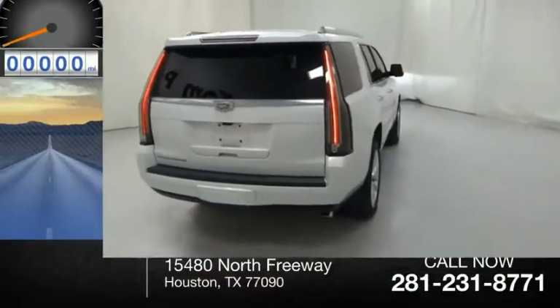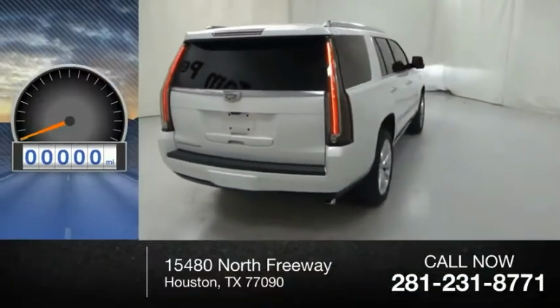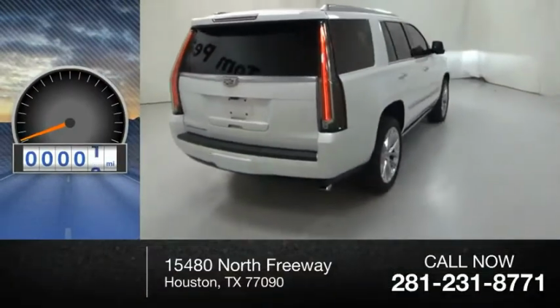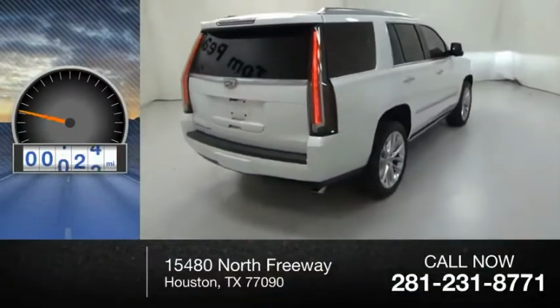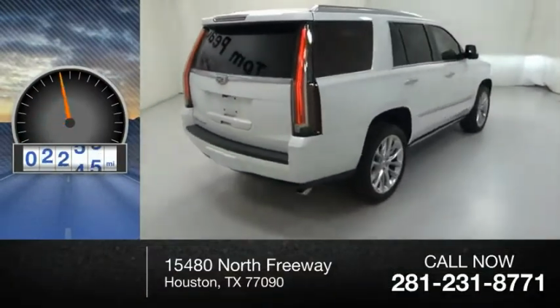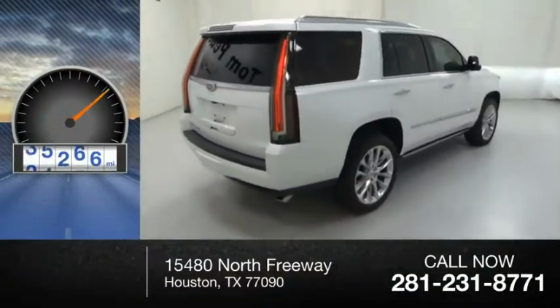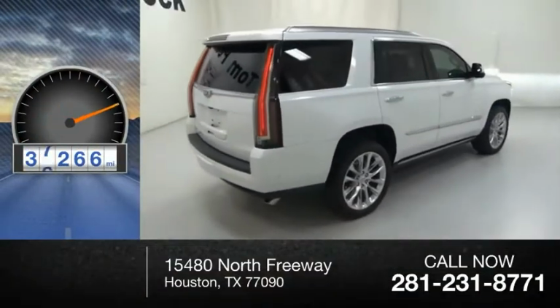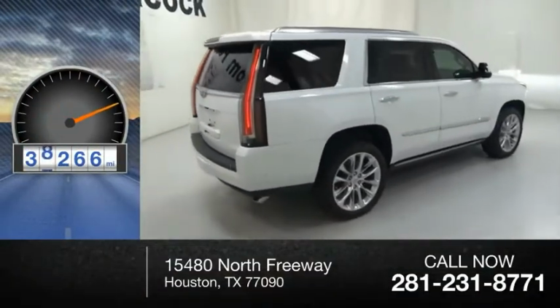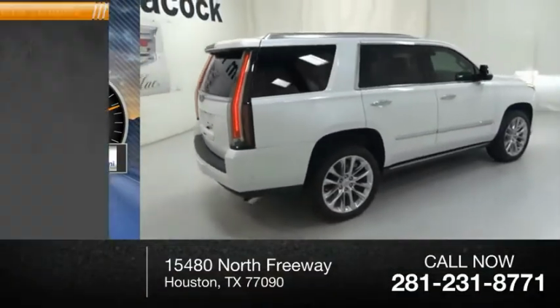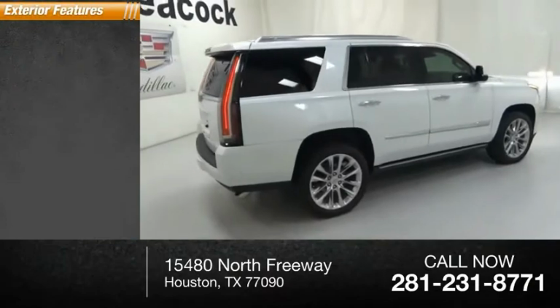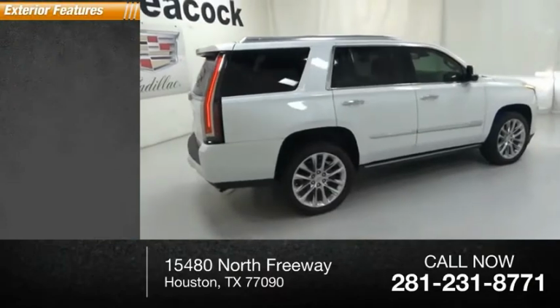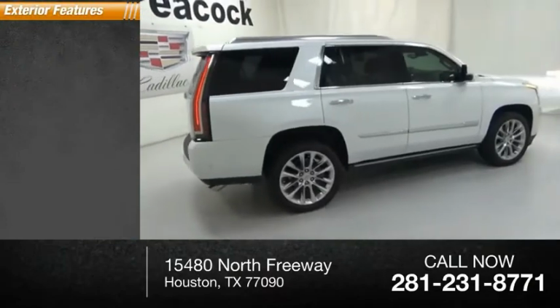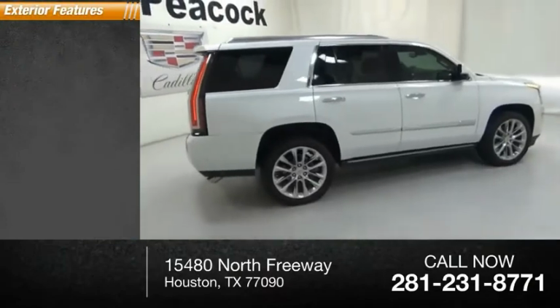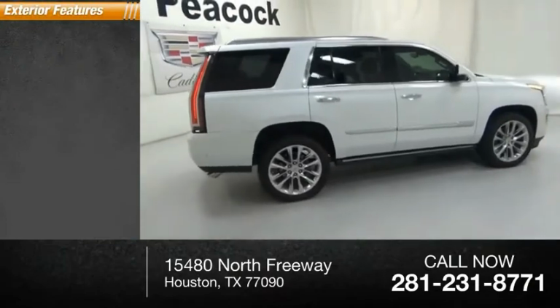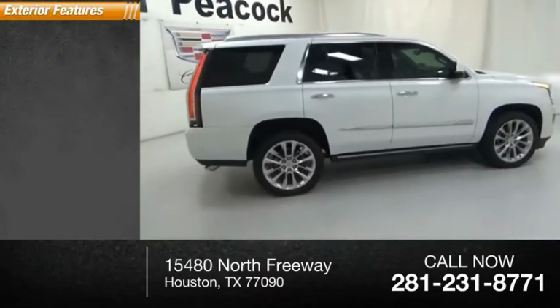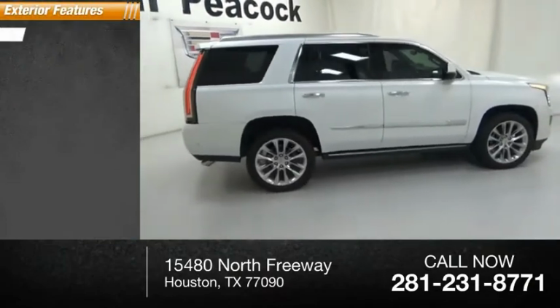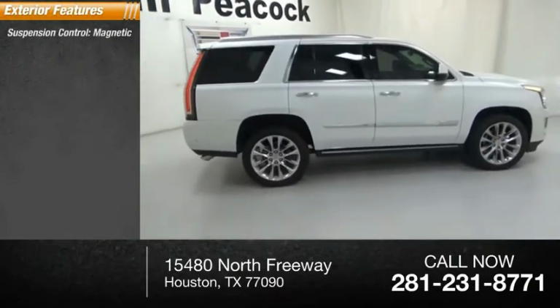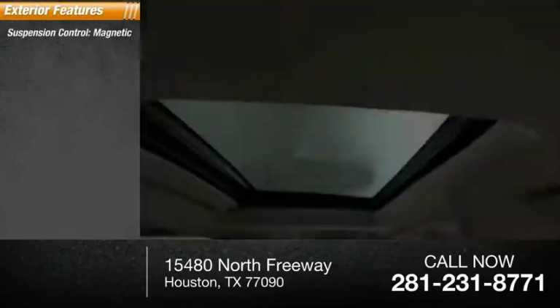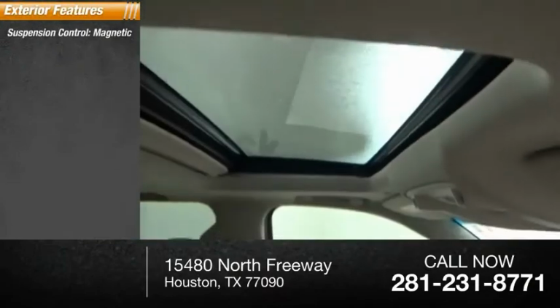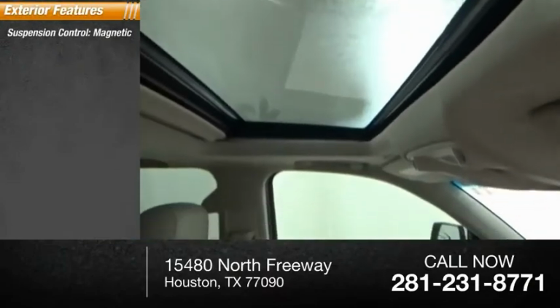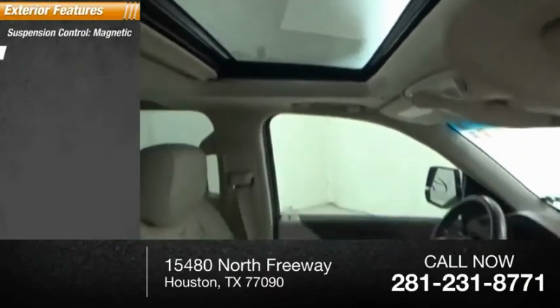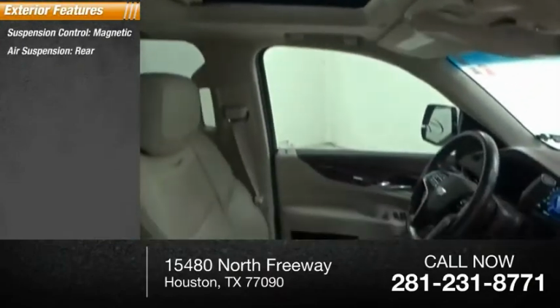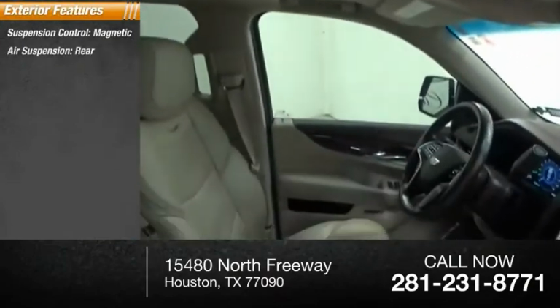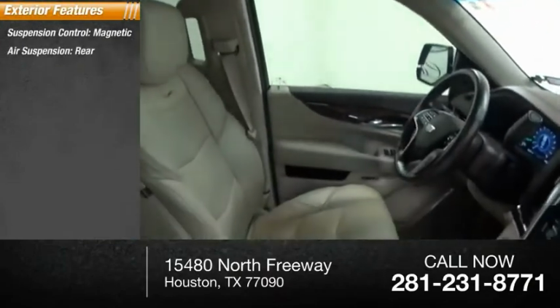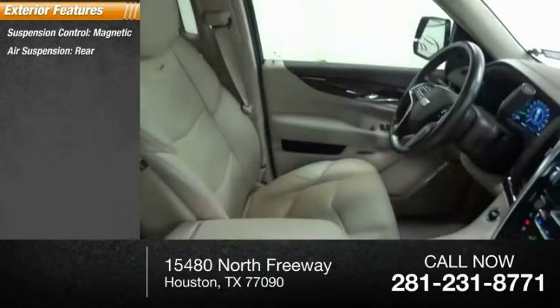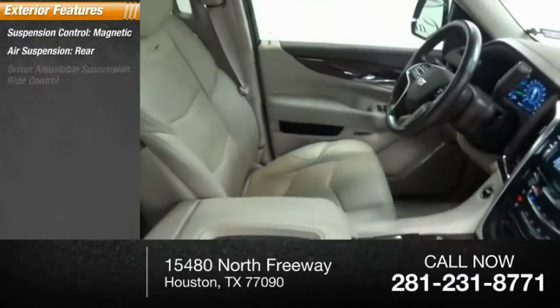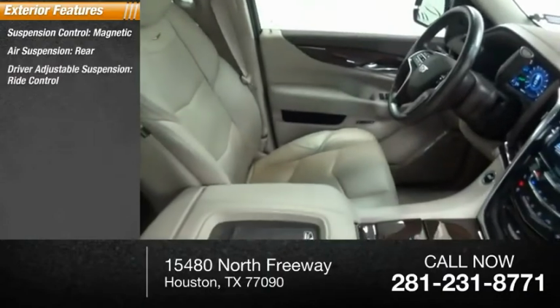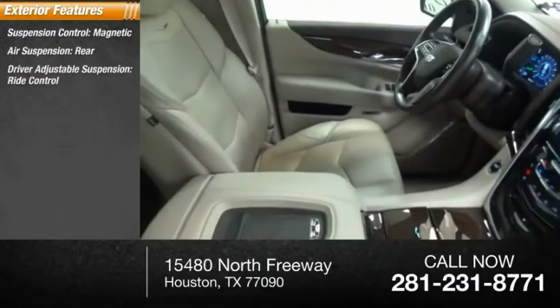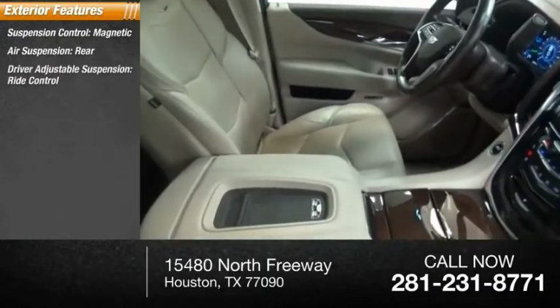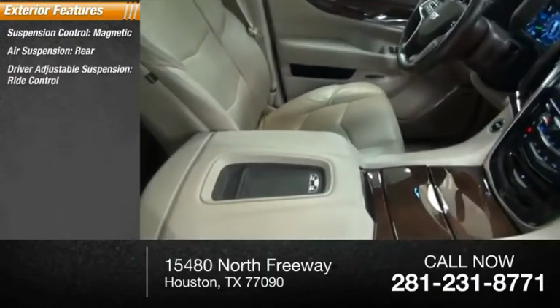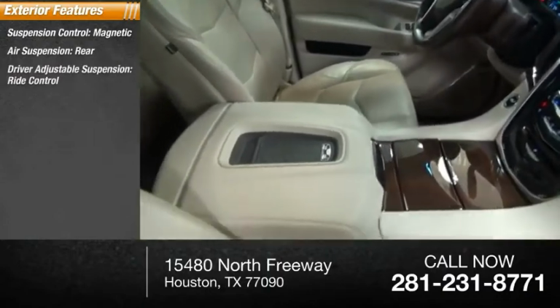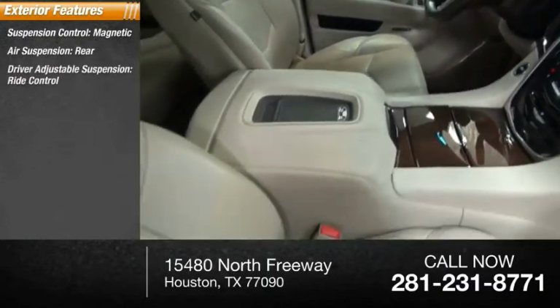This vehicle has less than 40,000 miles. Here are some of this vehicle's great options: suspension control, magnetic air suspension, rear driver-adjustable suspension, and ride control.